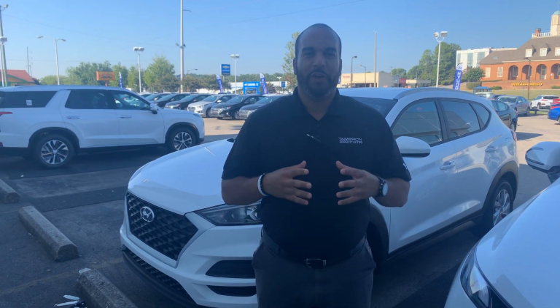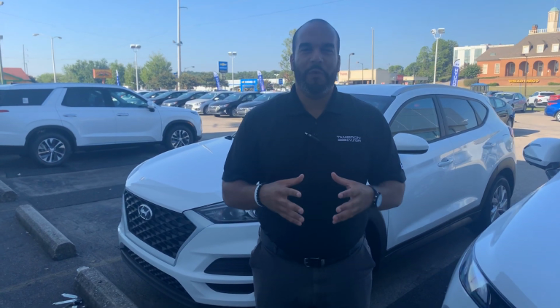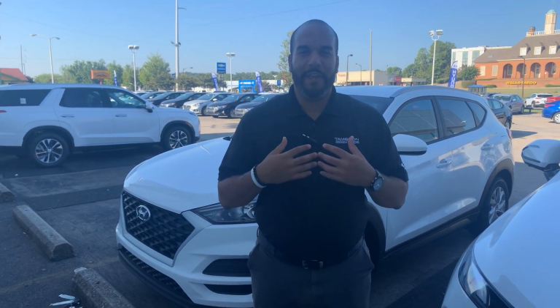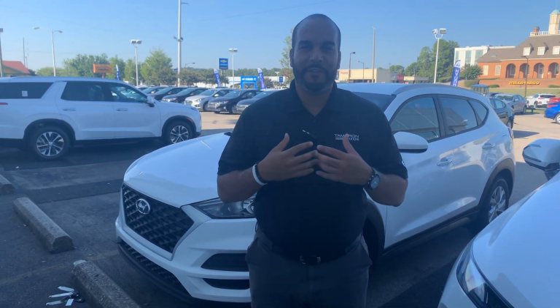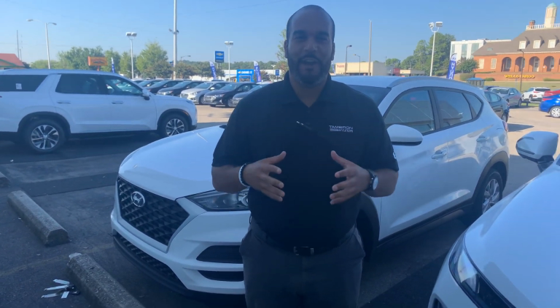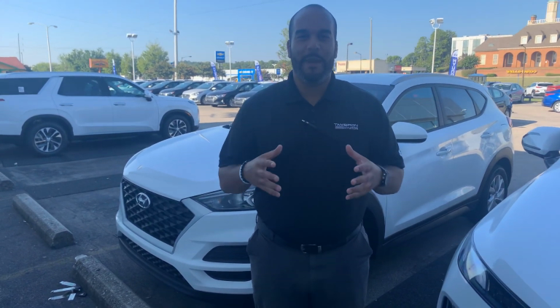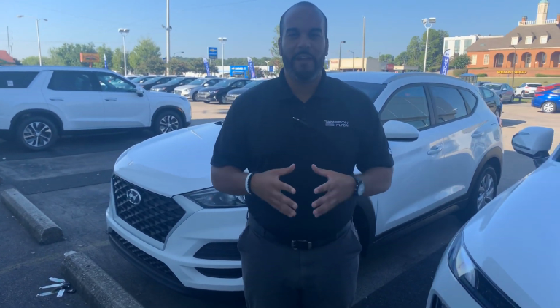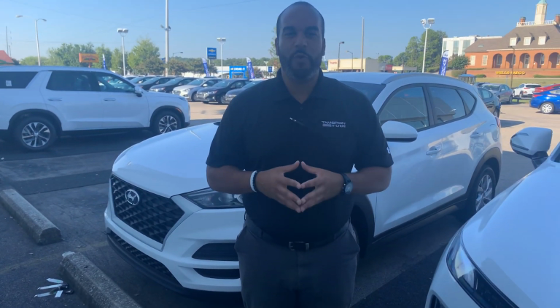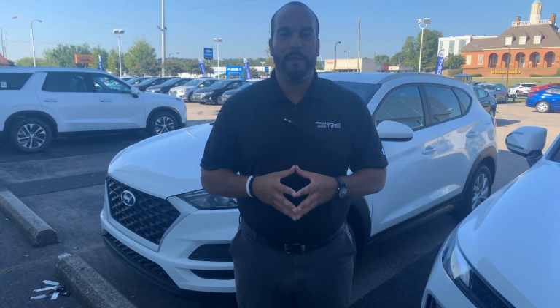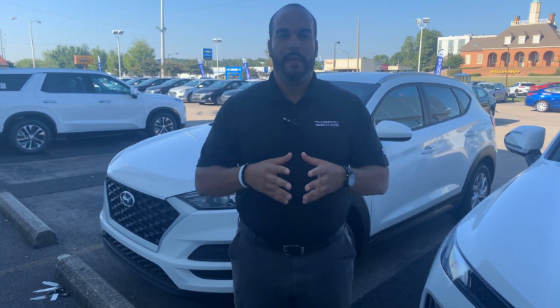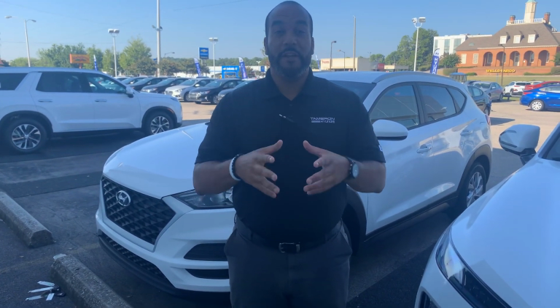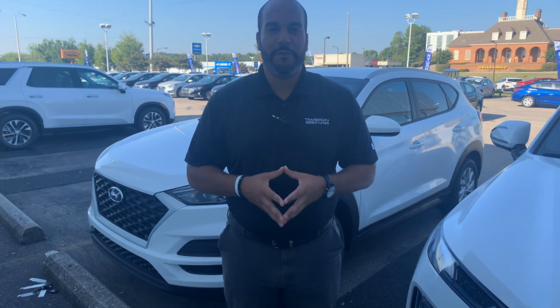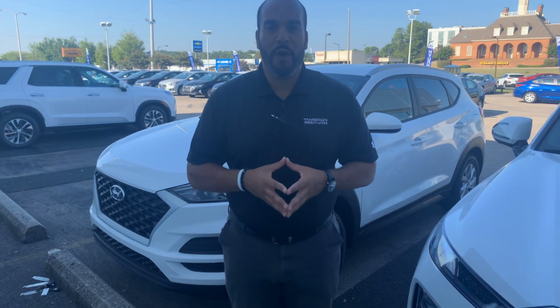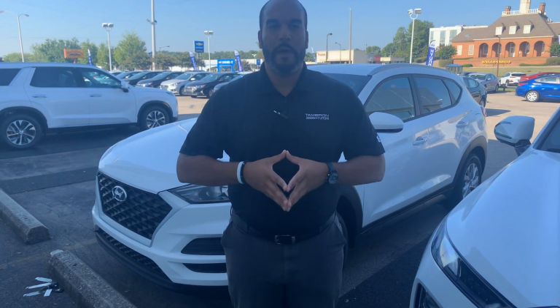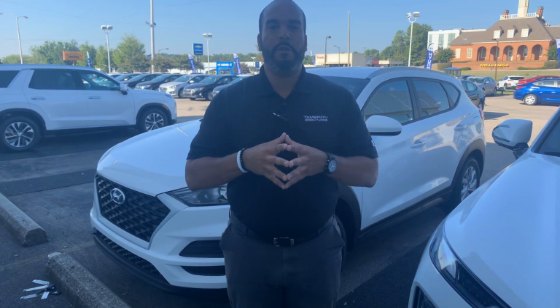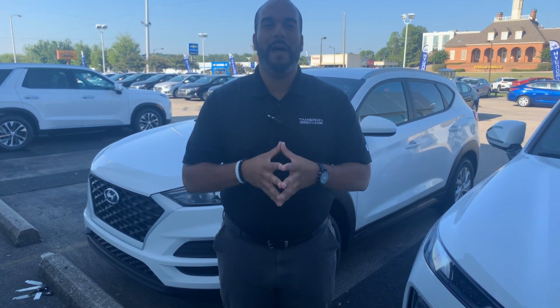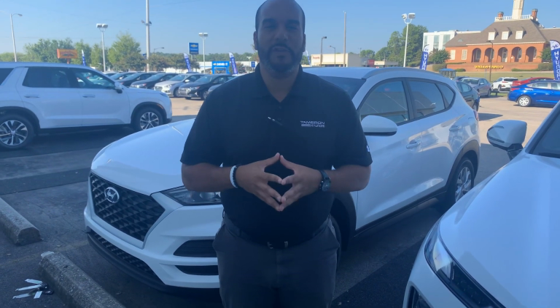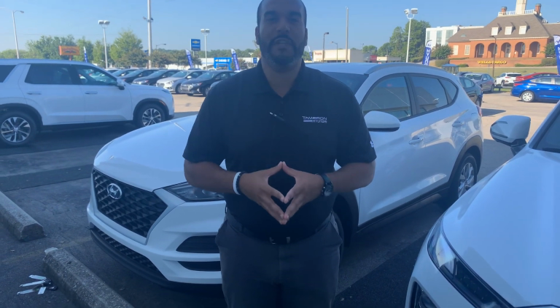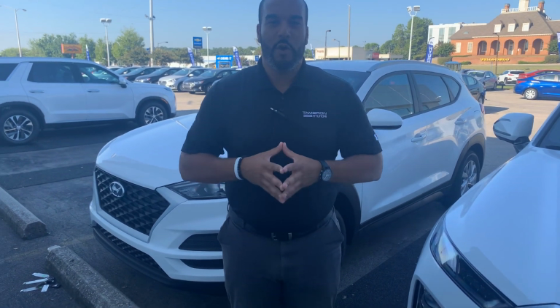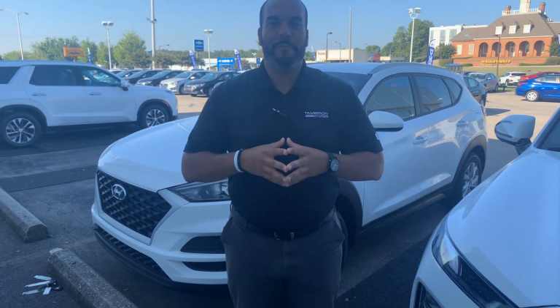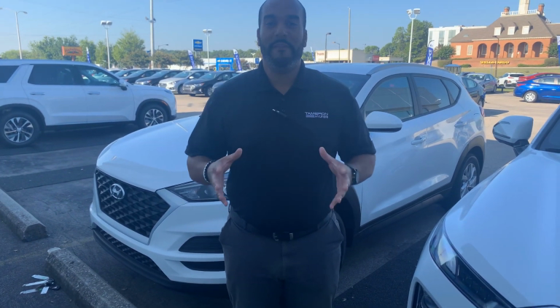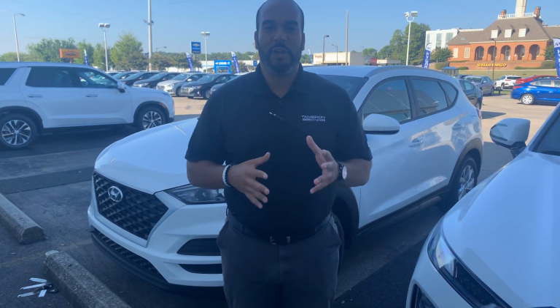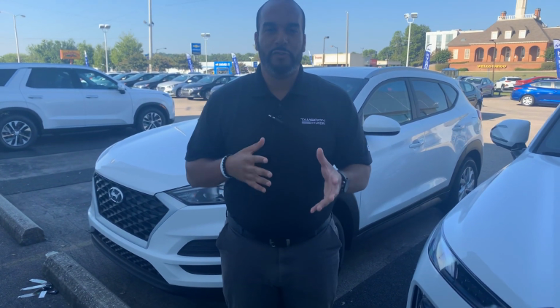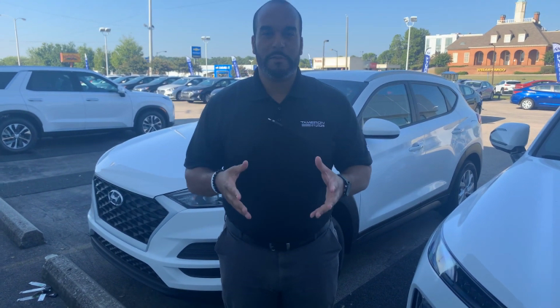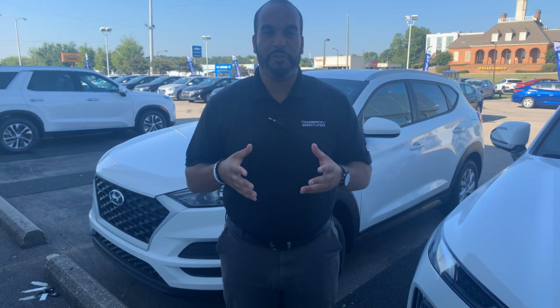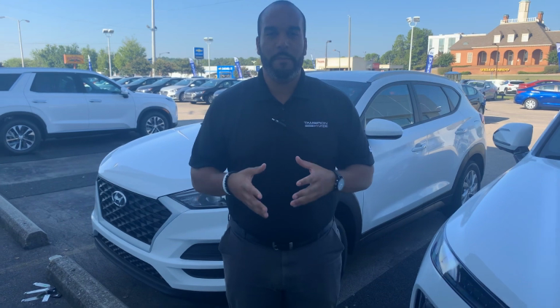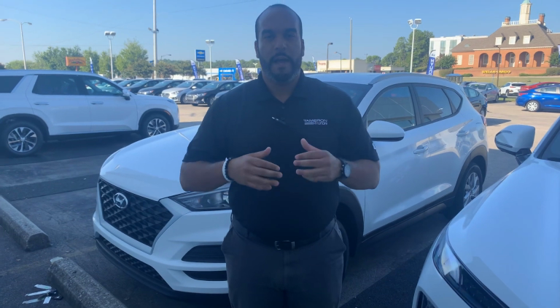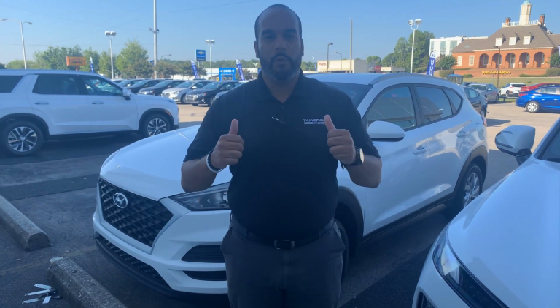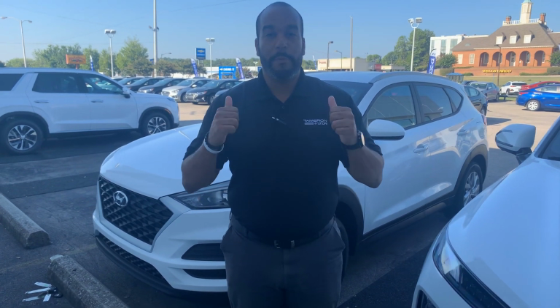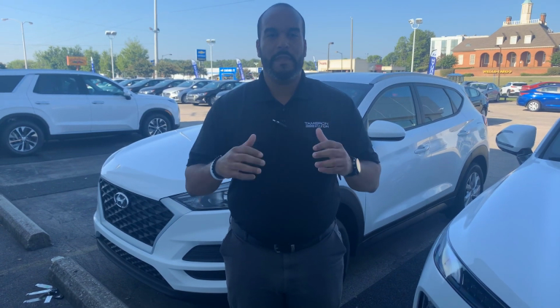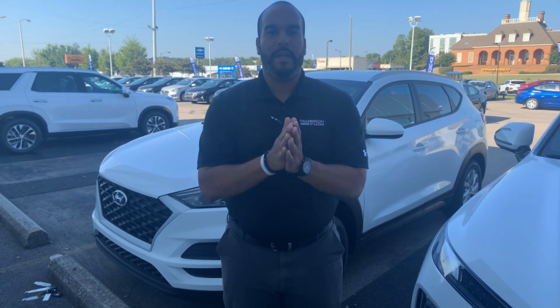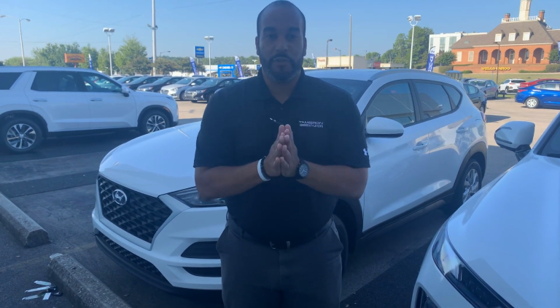Good morning. My name is Citron here at Tamron Hyundai in Hoover, Alabama. Thank you so much for inquiring about our beautiful Hyundai Tucson. We have plenty of different color and trim options to choose from. I got one pulled up right behind me that I'm excited to show you, so let's dive in here in the front.